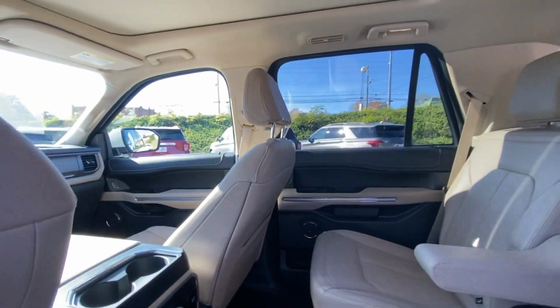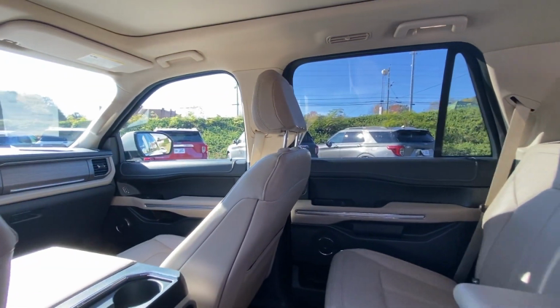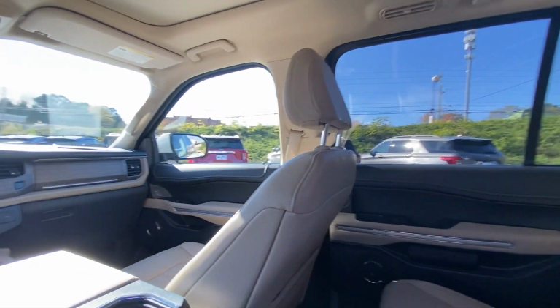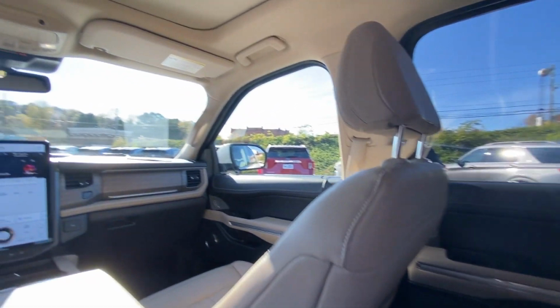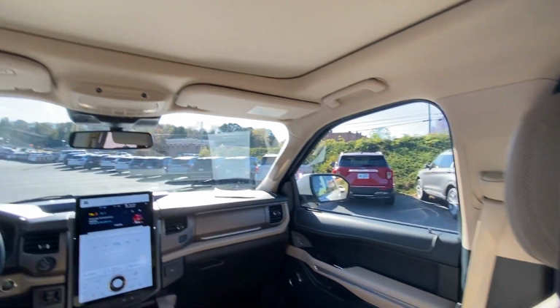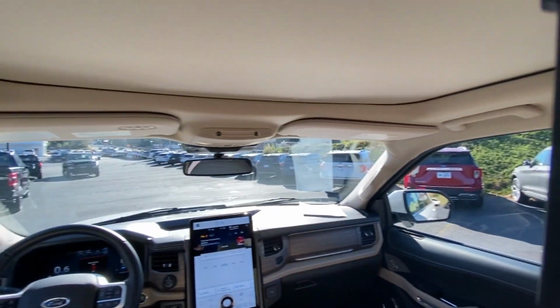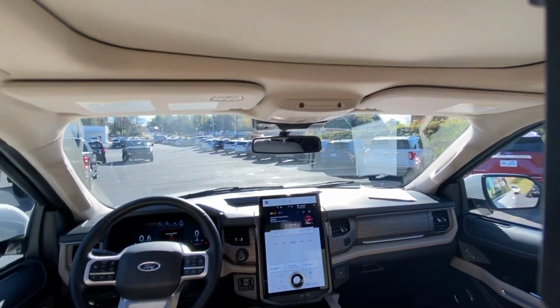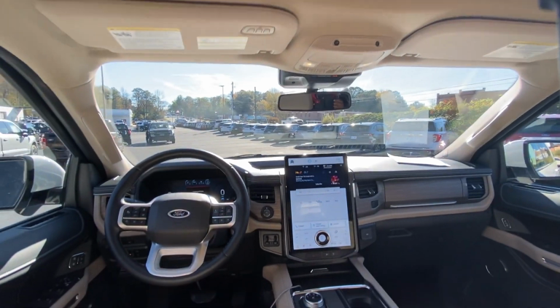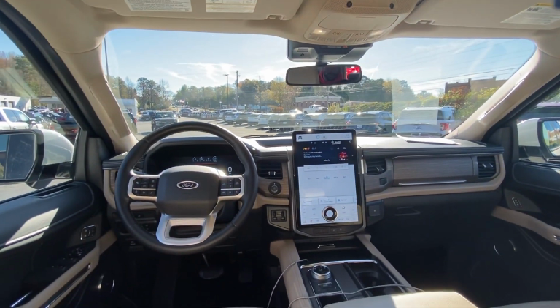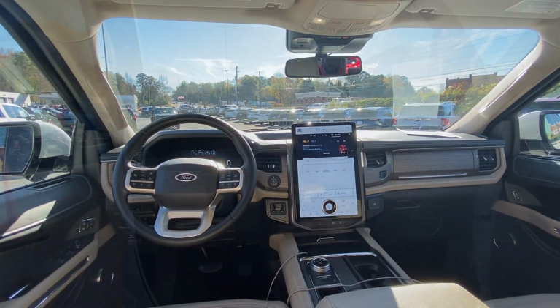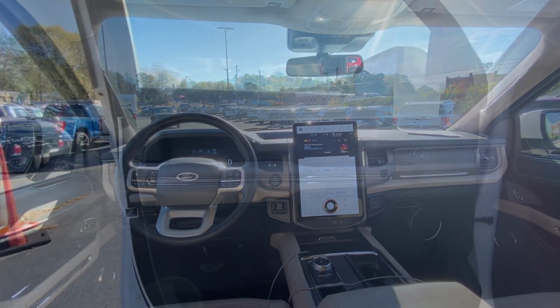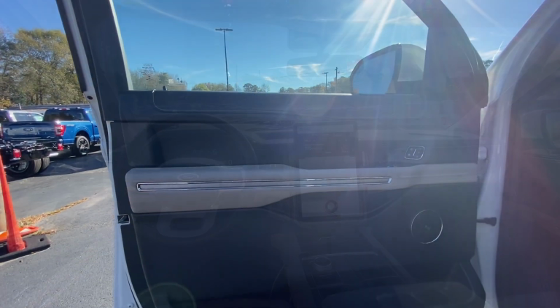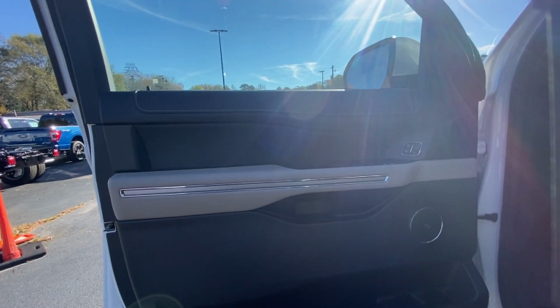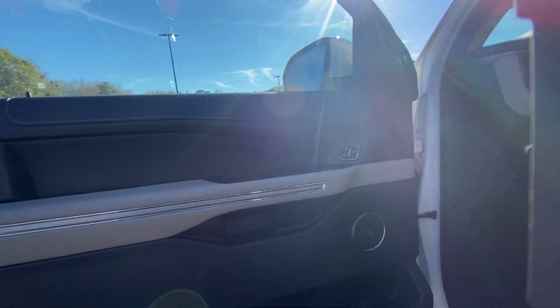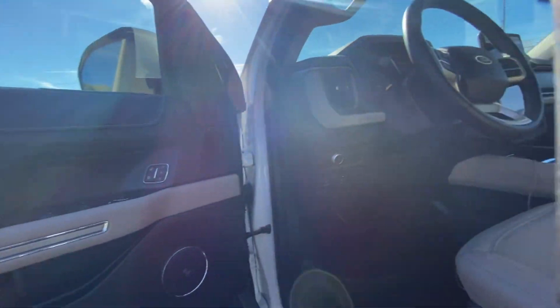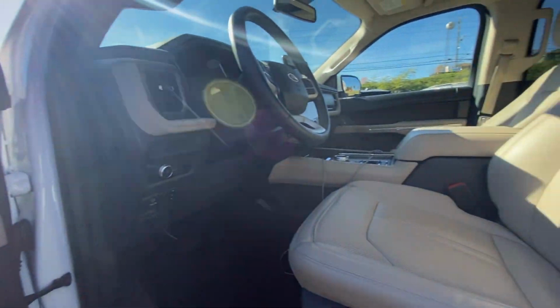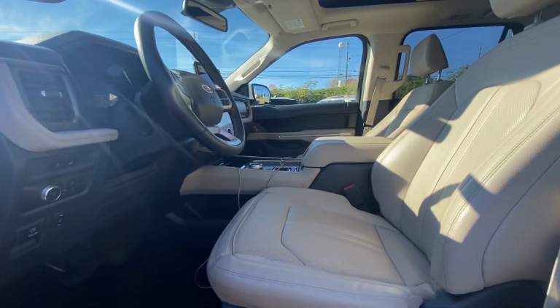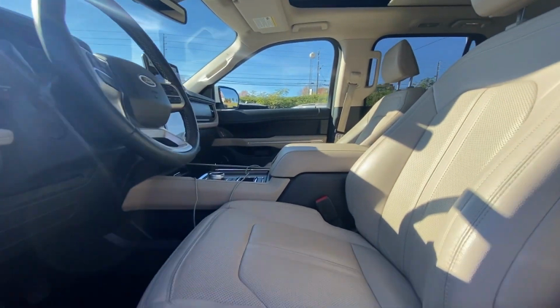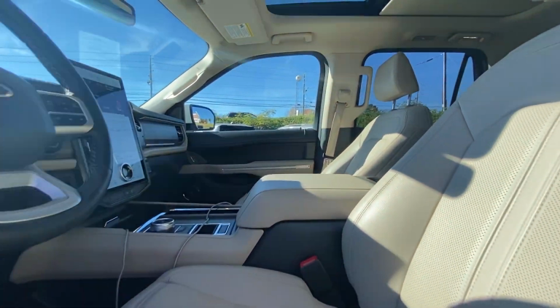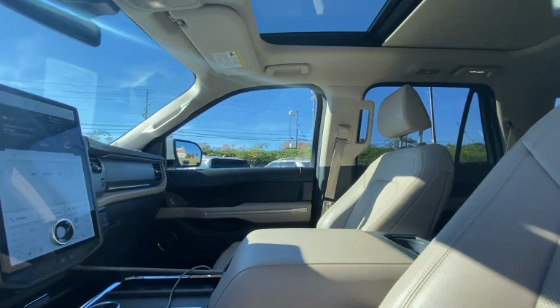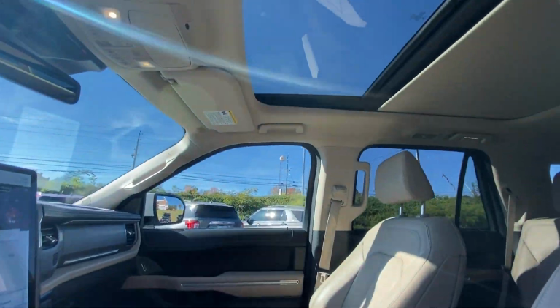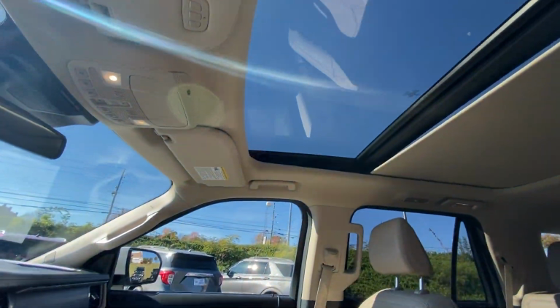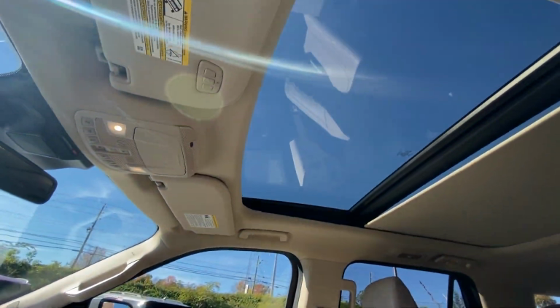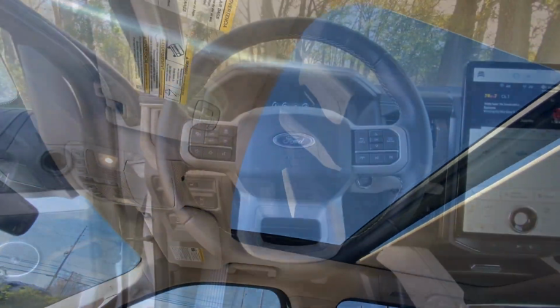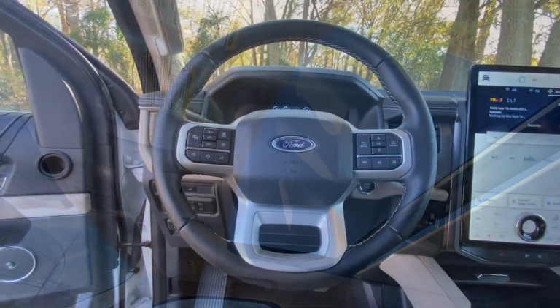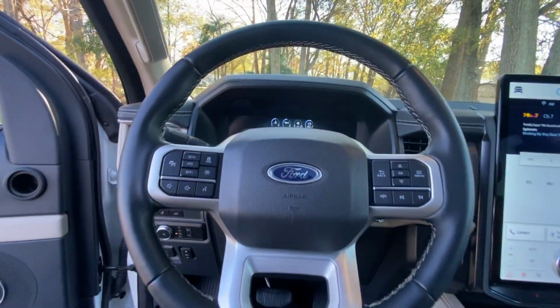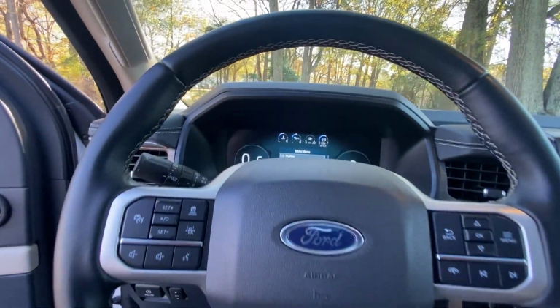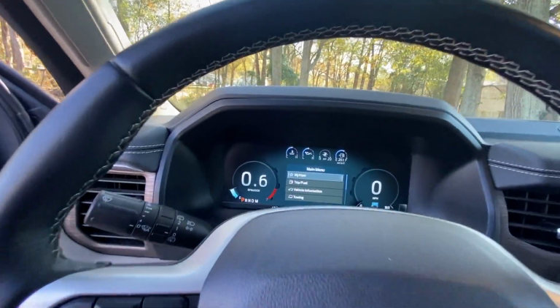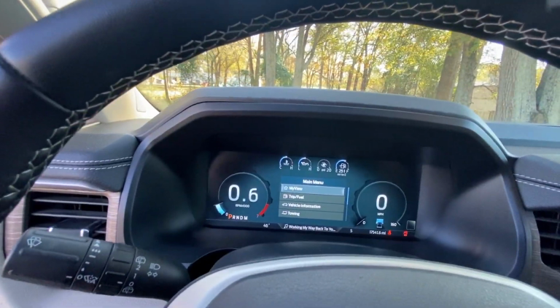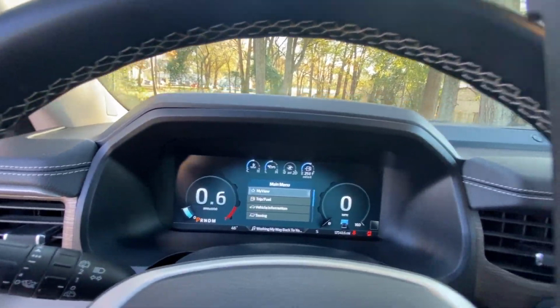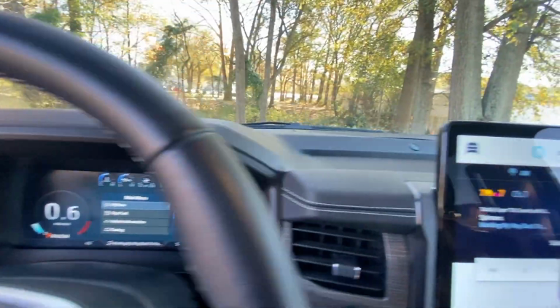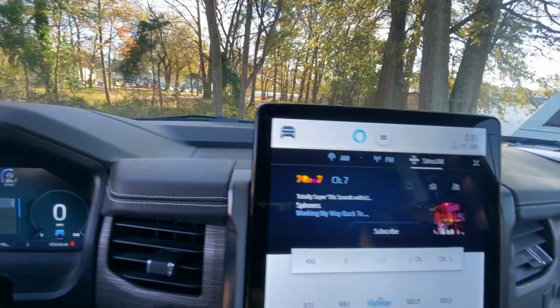Heated steering wheel, pre-collision system, panoramic roof, lane departure warning, navigation system, keyless entry, hands-free liftgate, sunroof/moonroof, premium sound system, satellite radio.